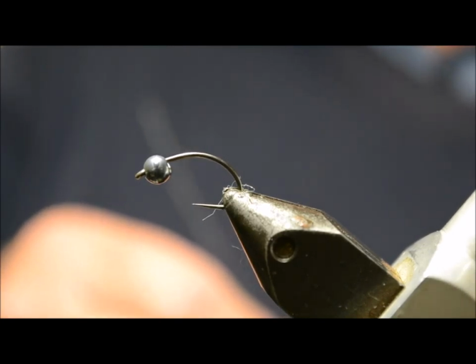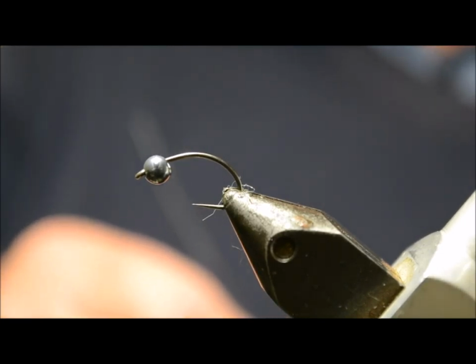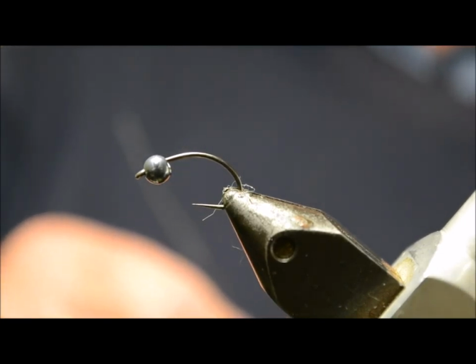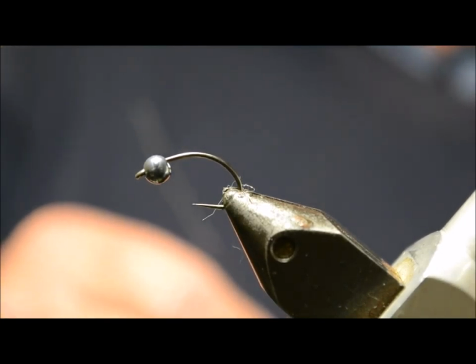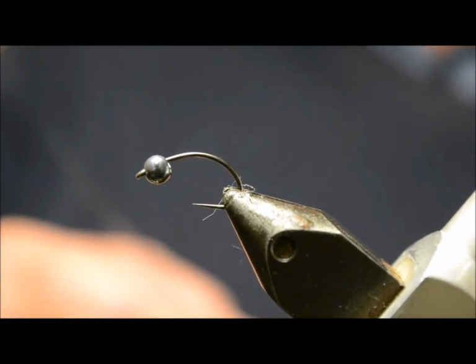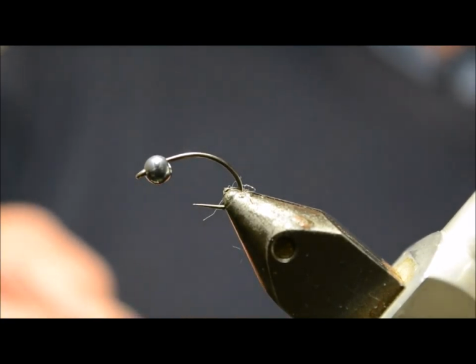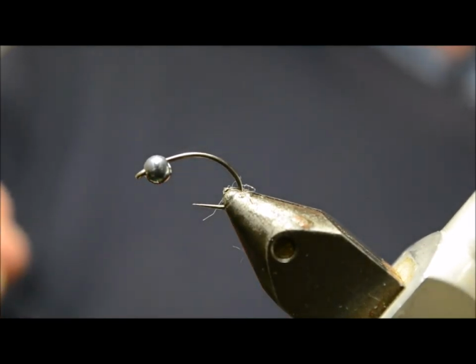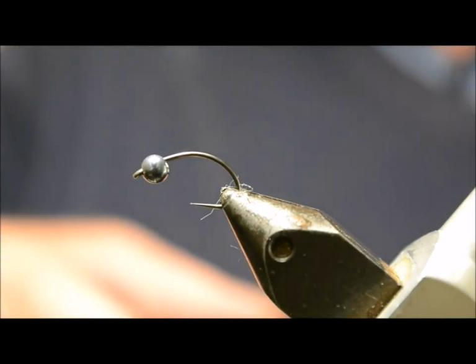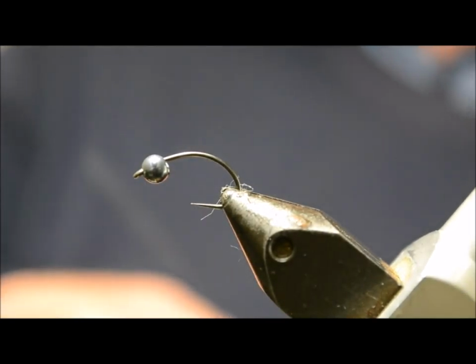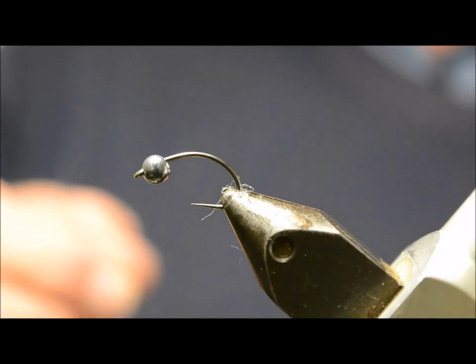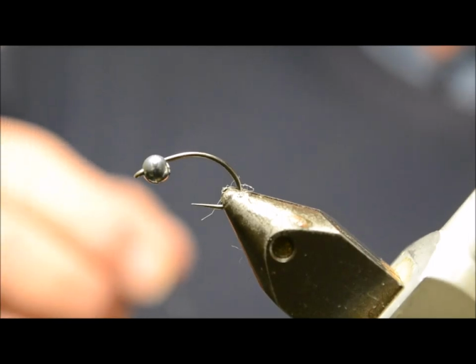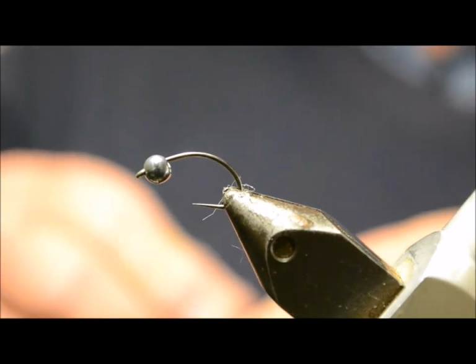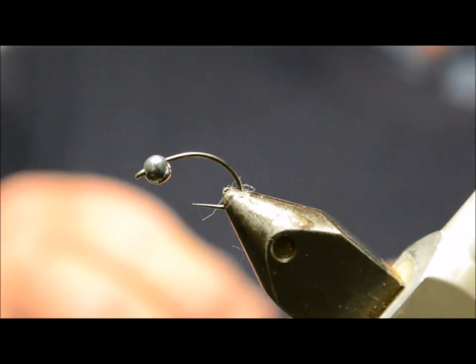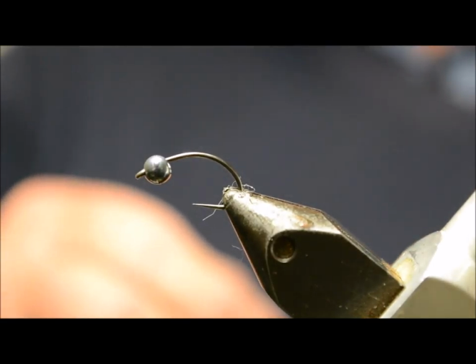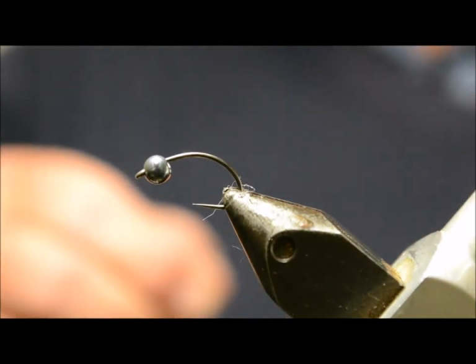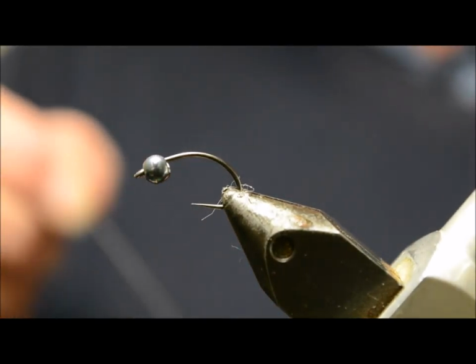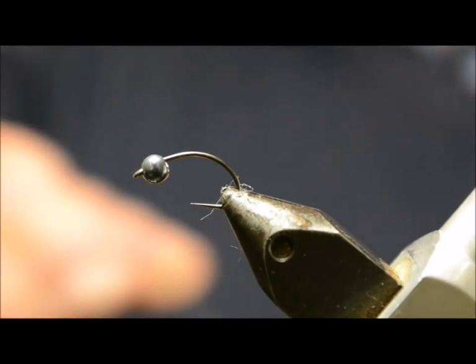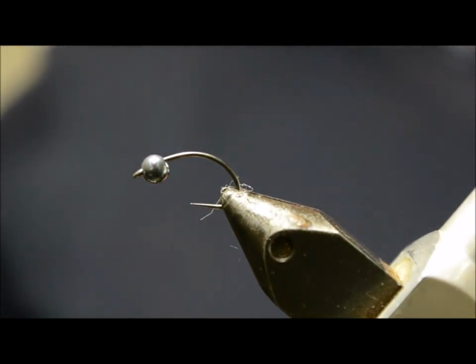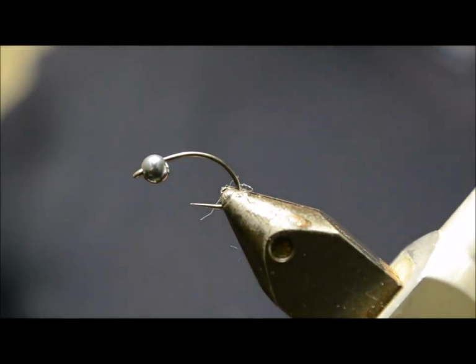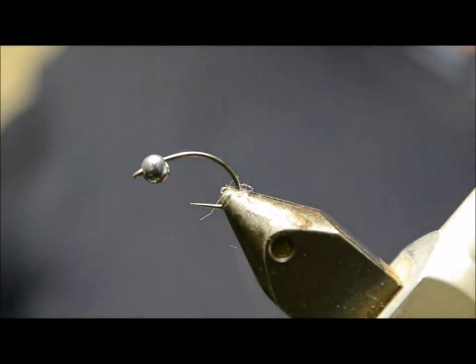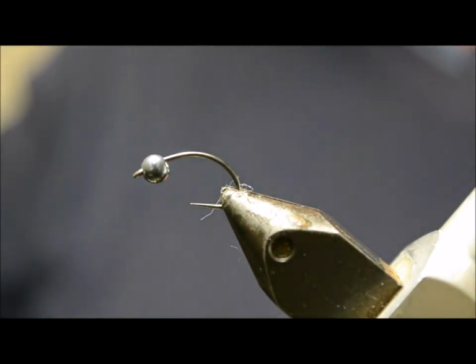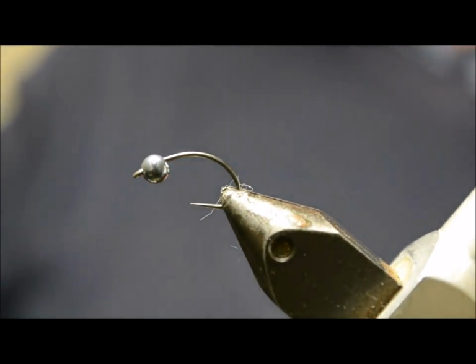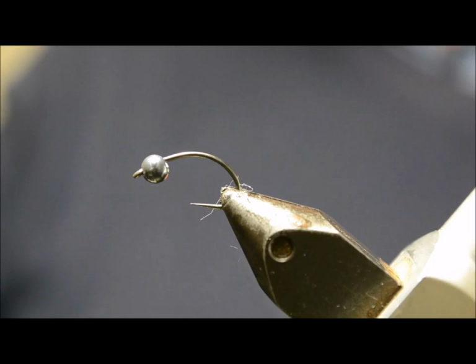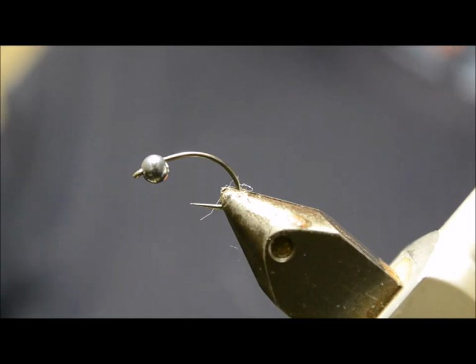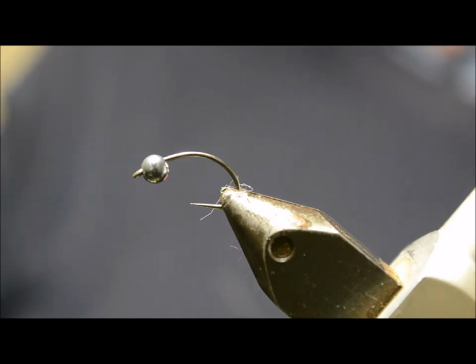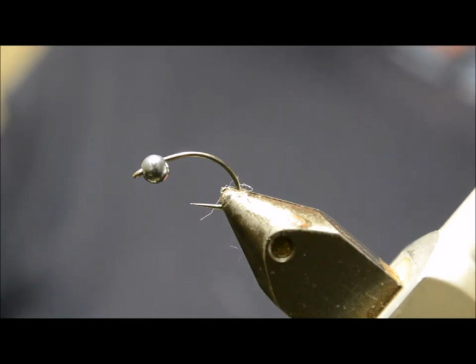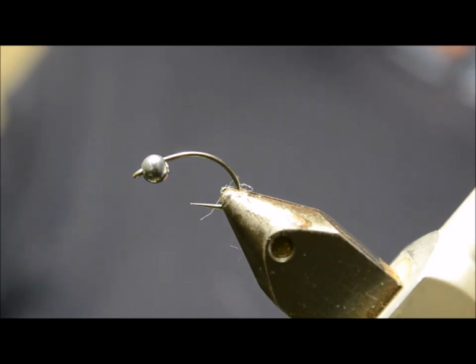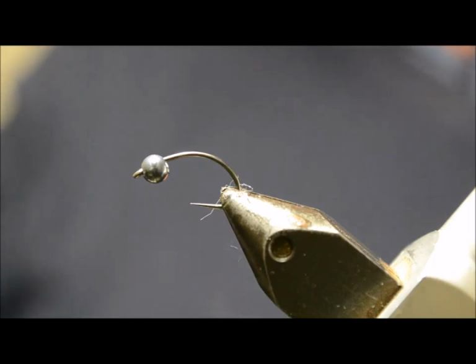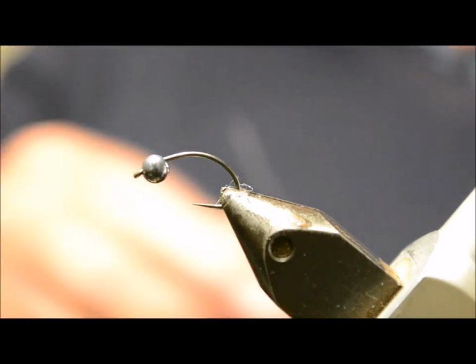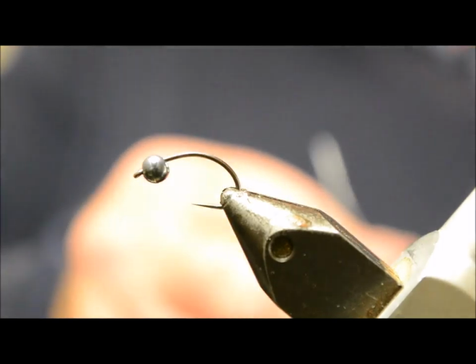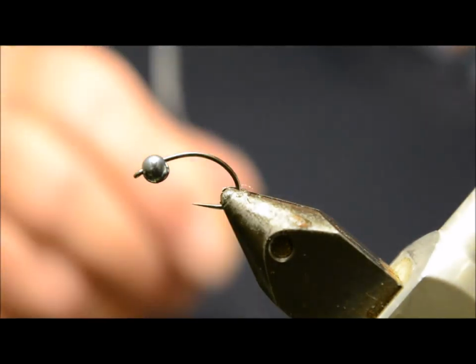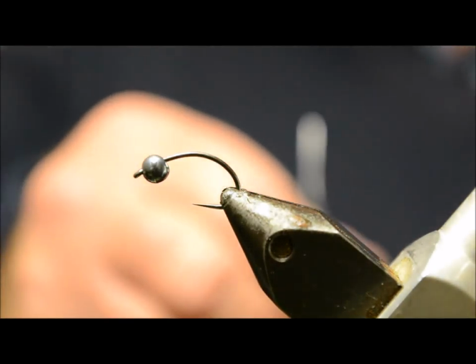Today we're doing a white caddis. The hook we're using is the new Hannock Competition hooks H310BL in size 12.